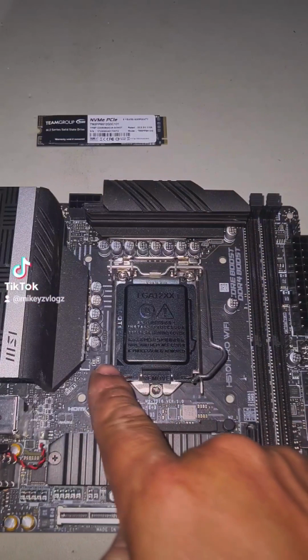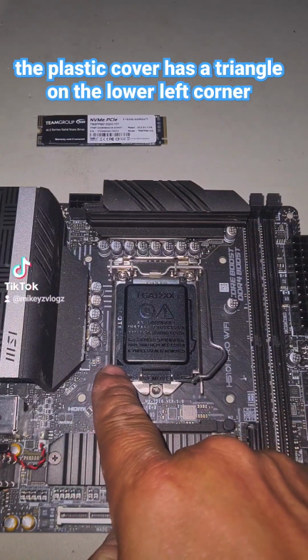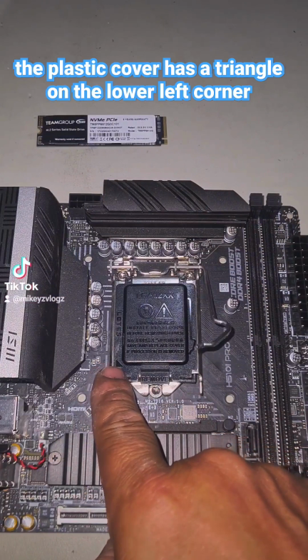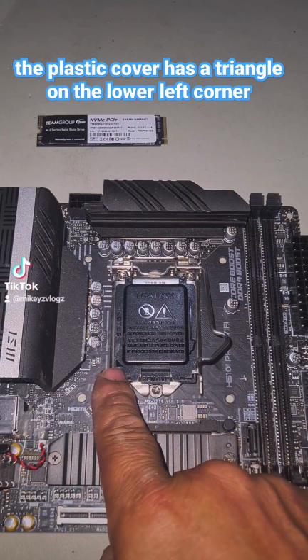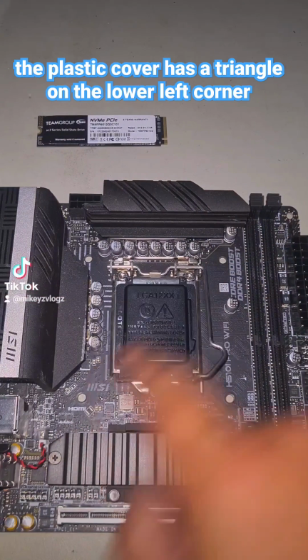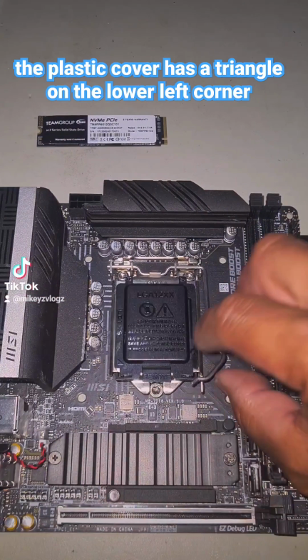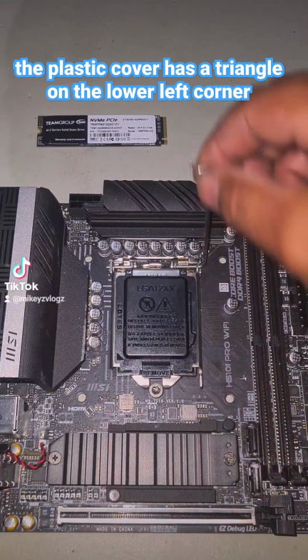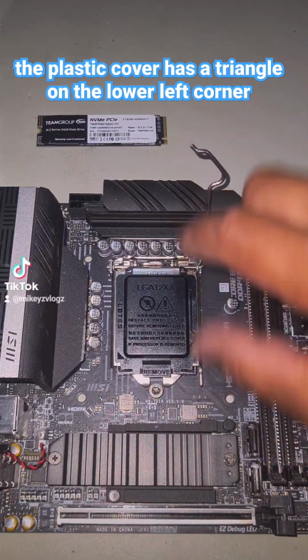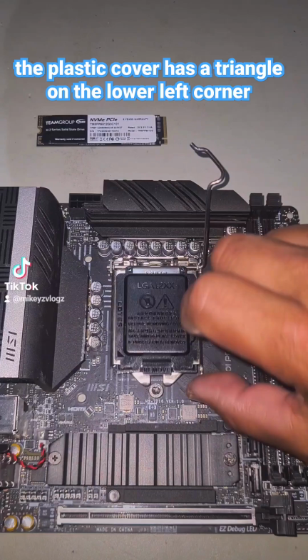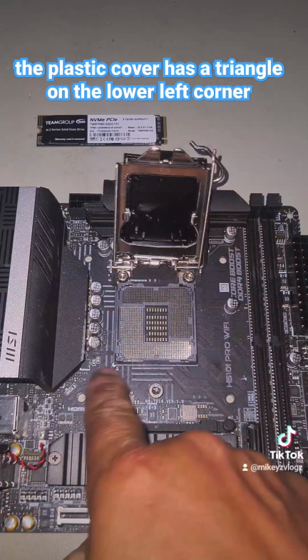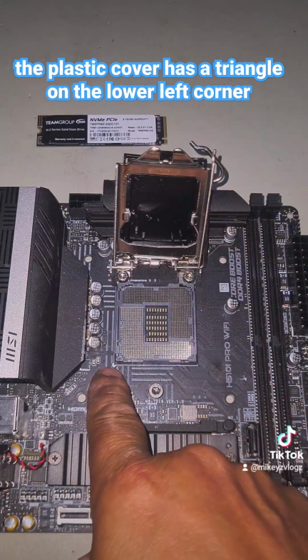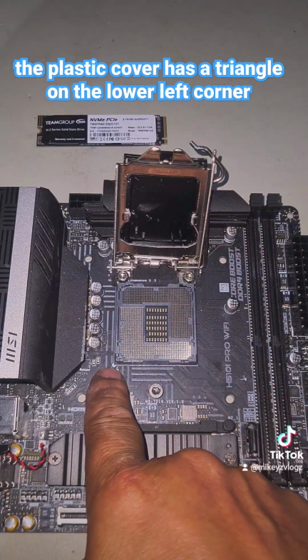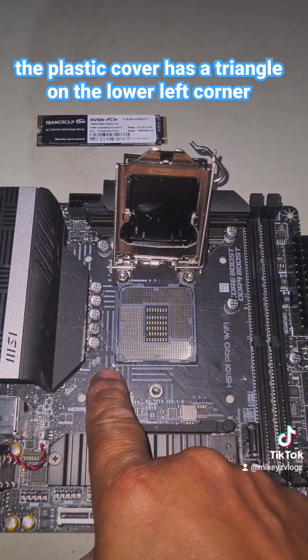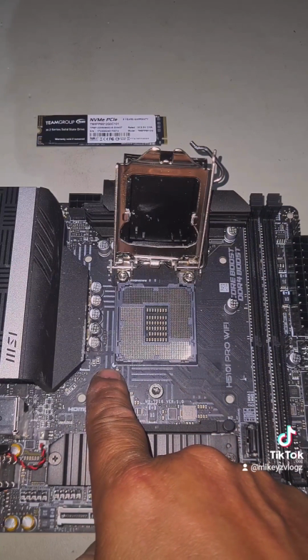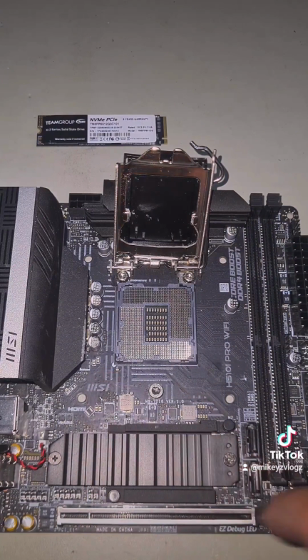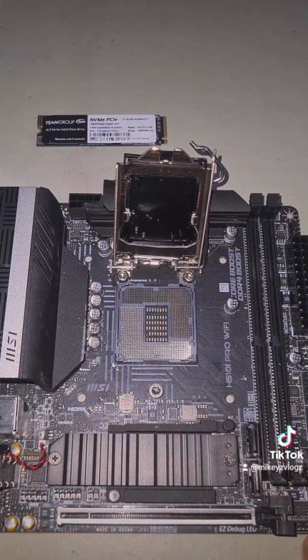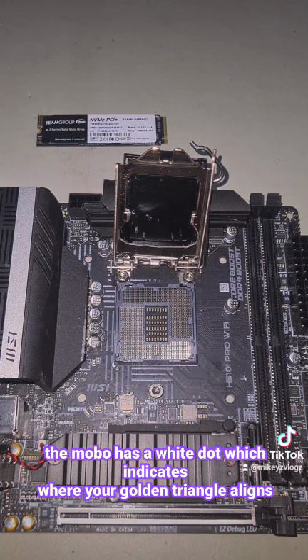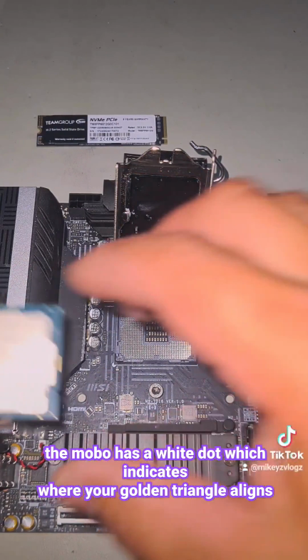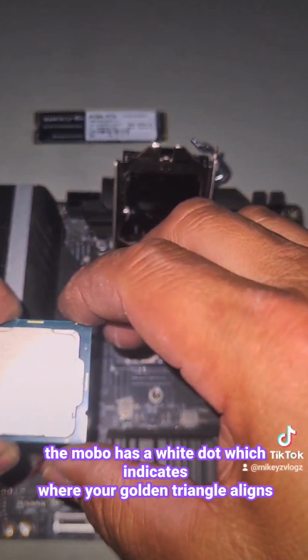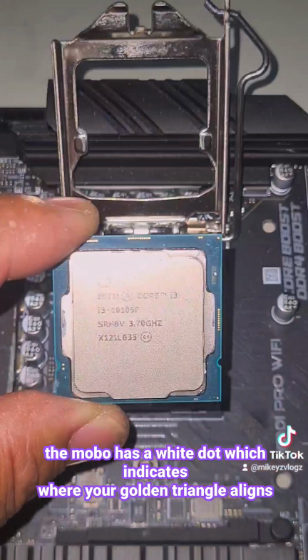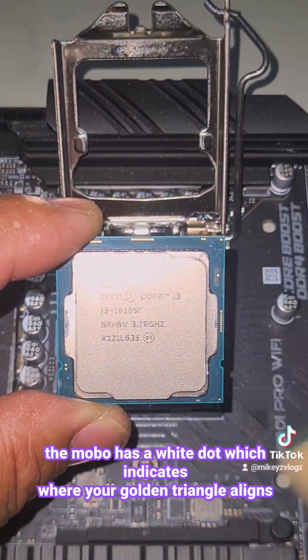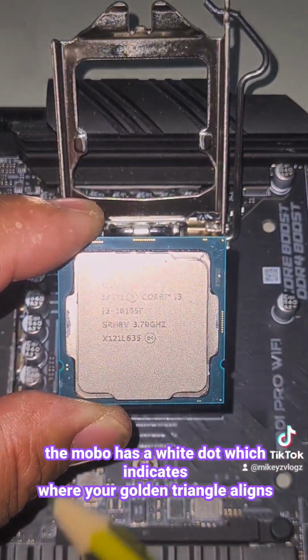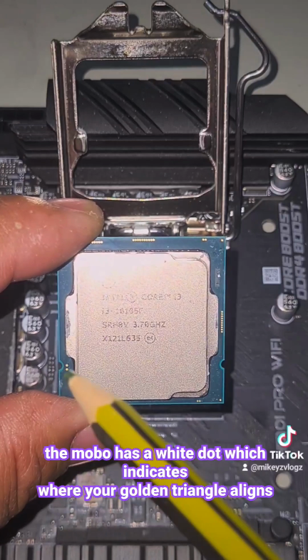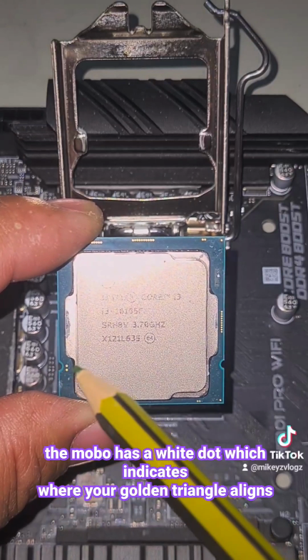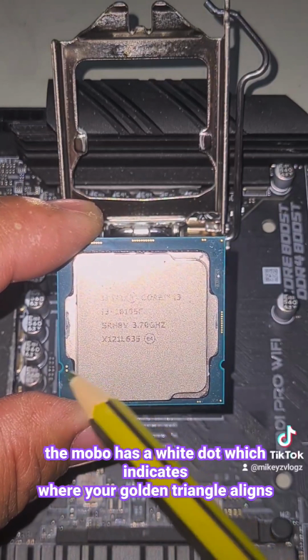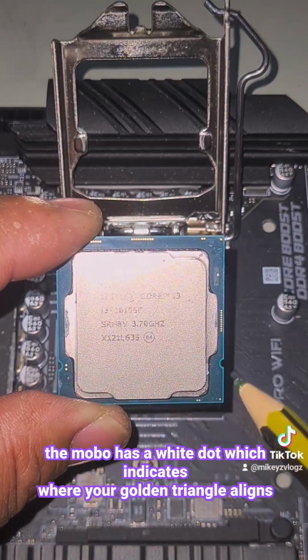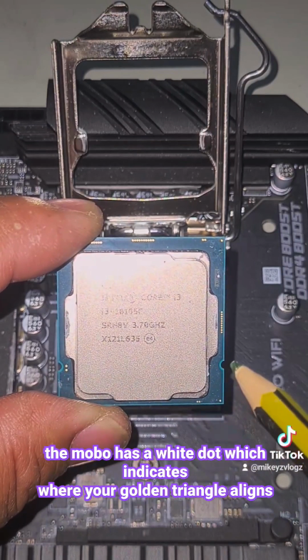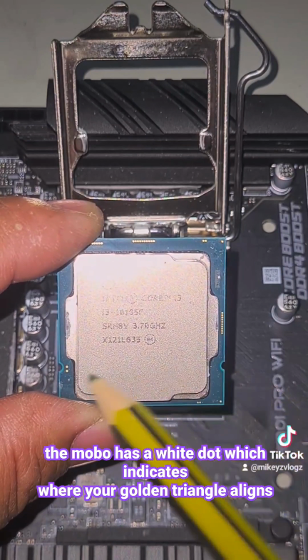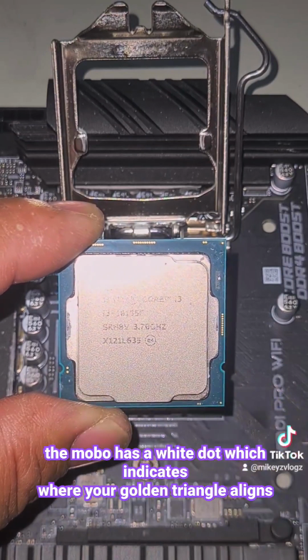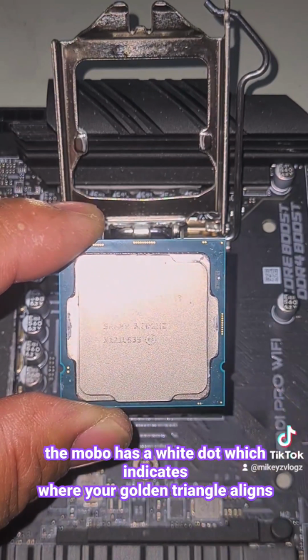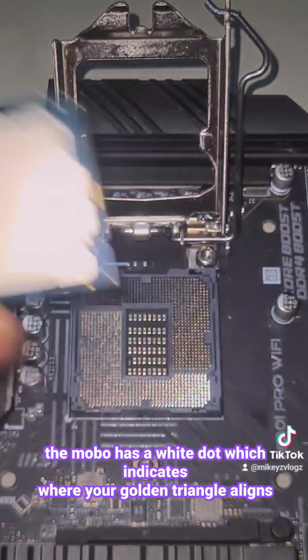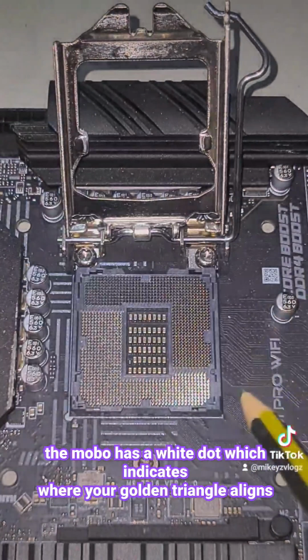The CPU socket will also have a triangle on your black plastic, but this white dot here refers to your golden triangle. Now you line up your golden triangle as well as these notches on the left and the right with your socket's notches on the left and the right.